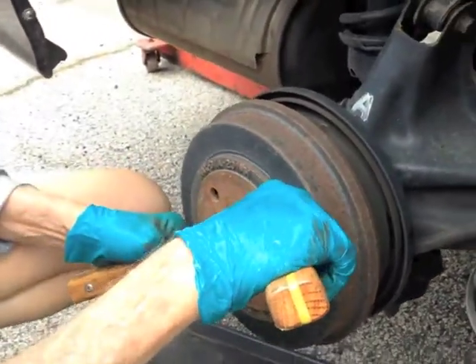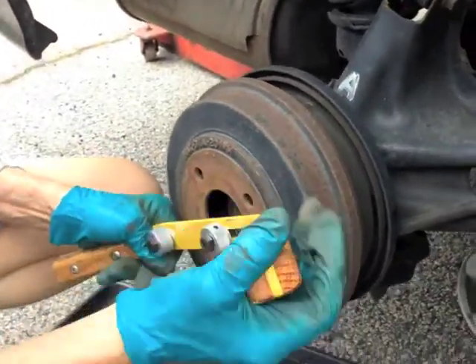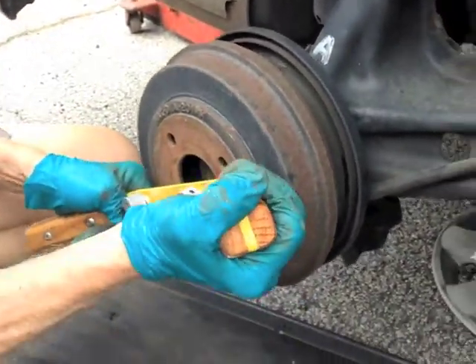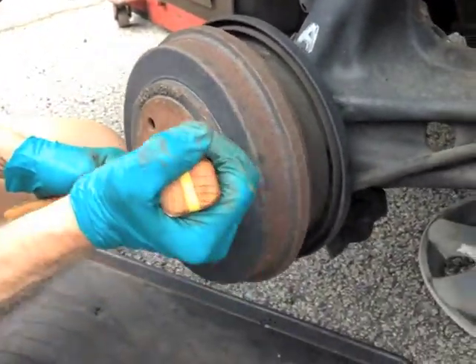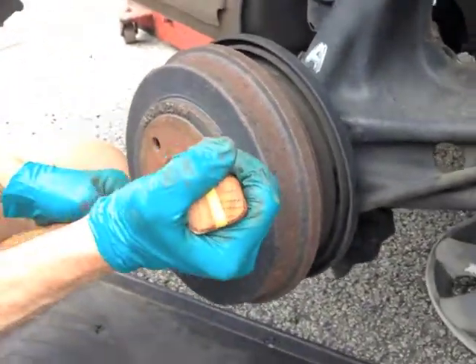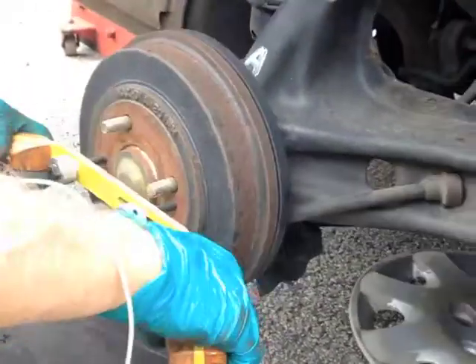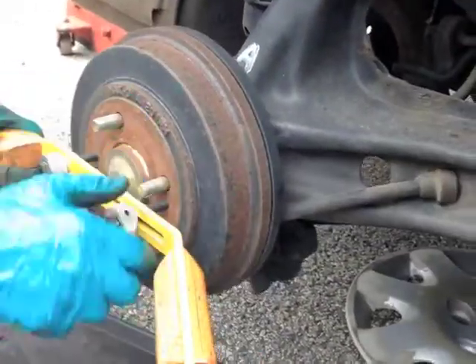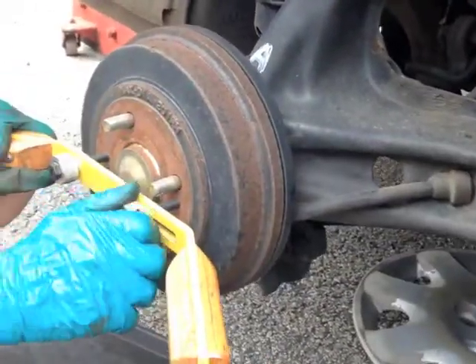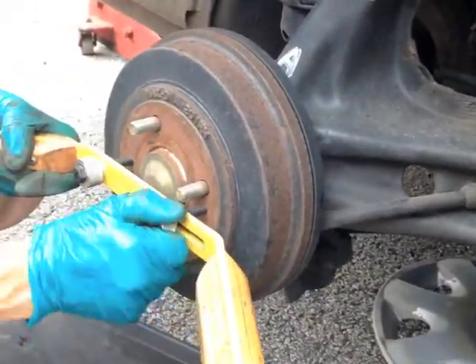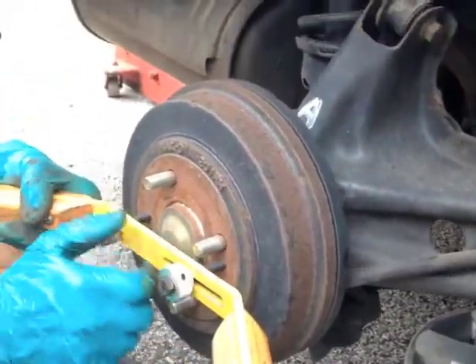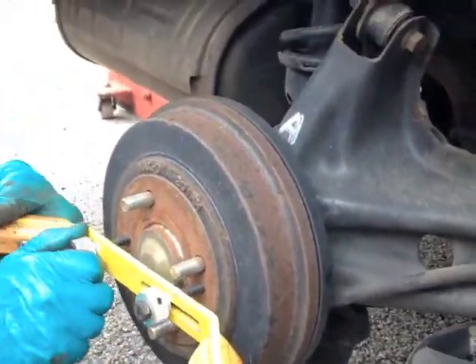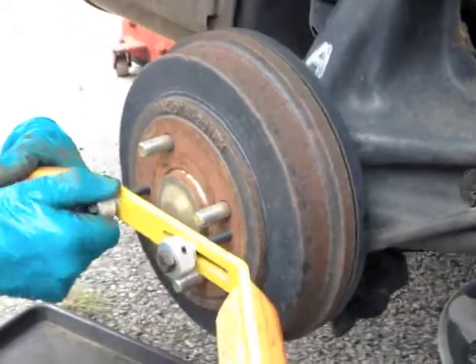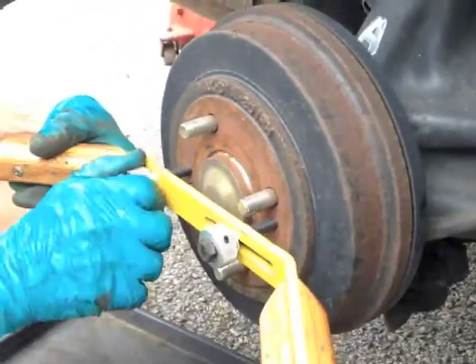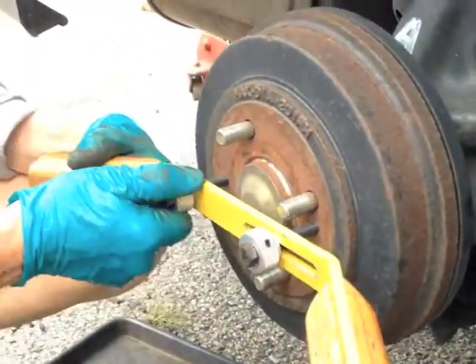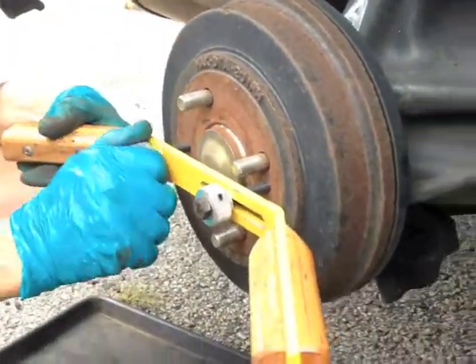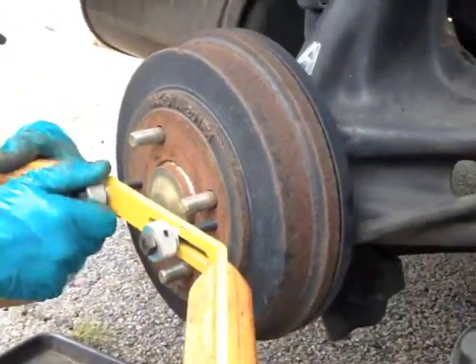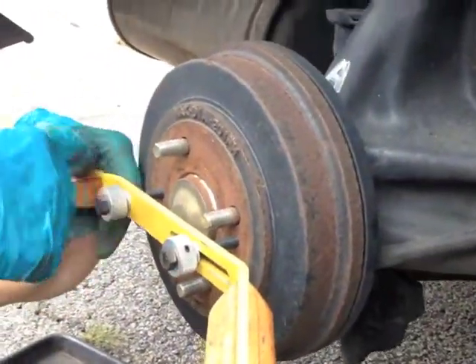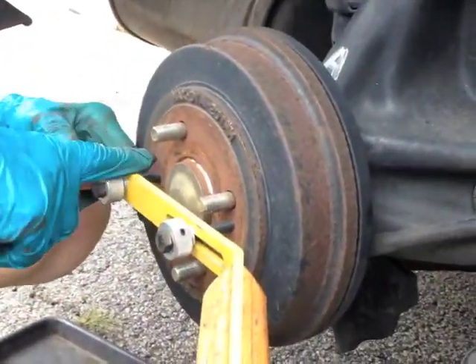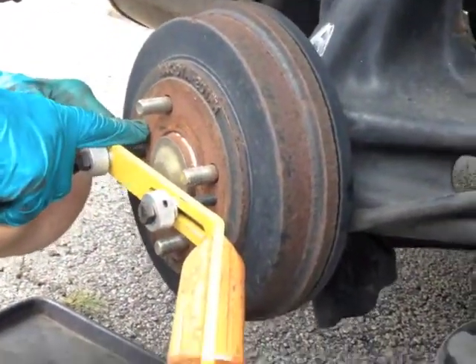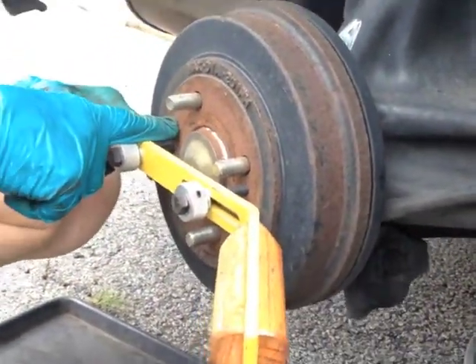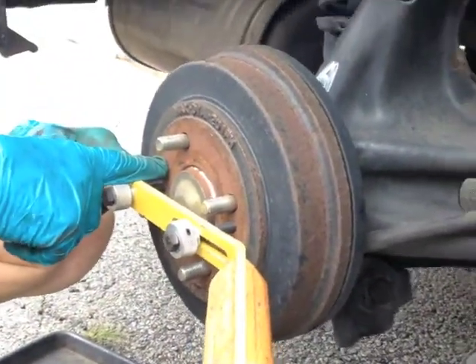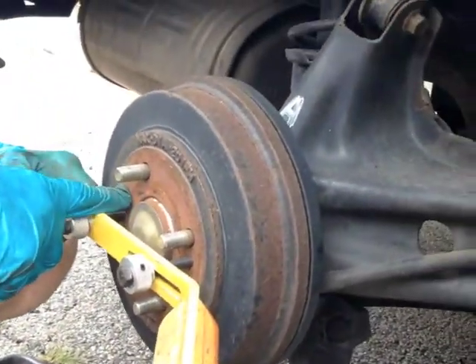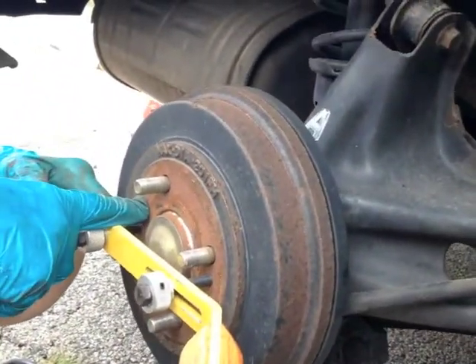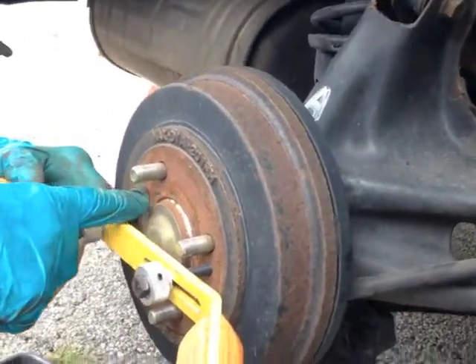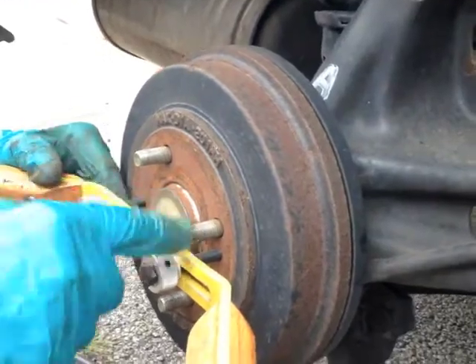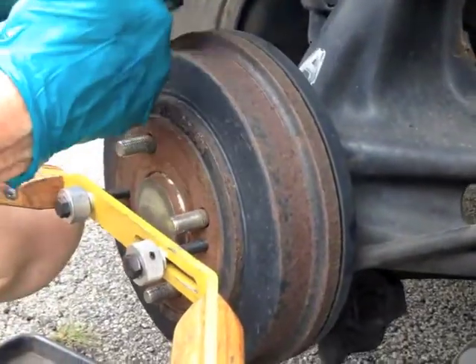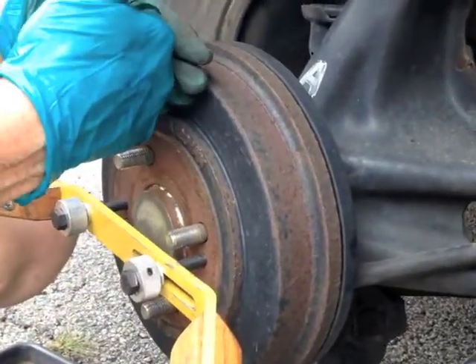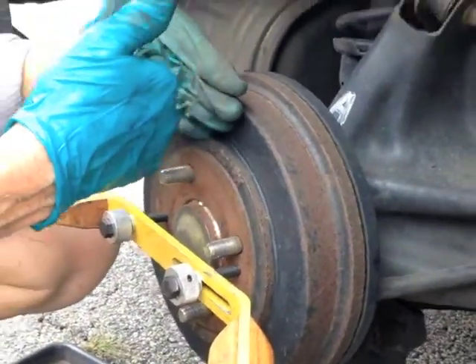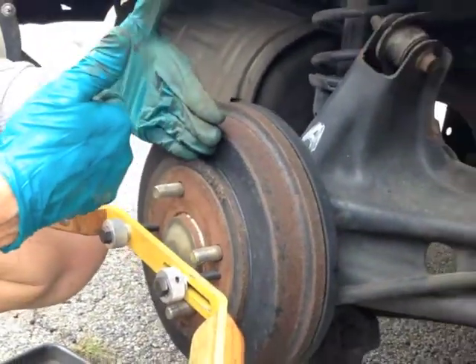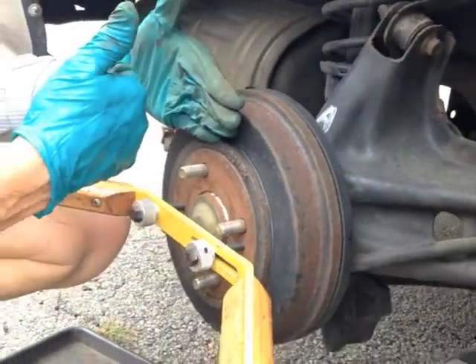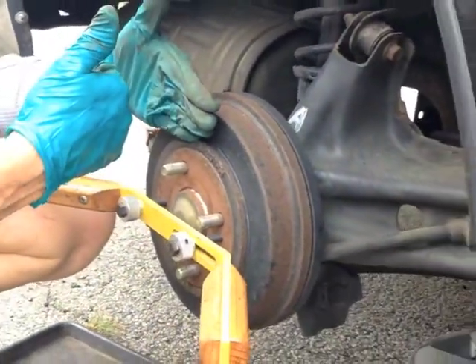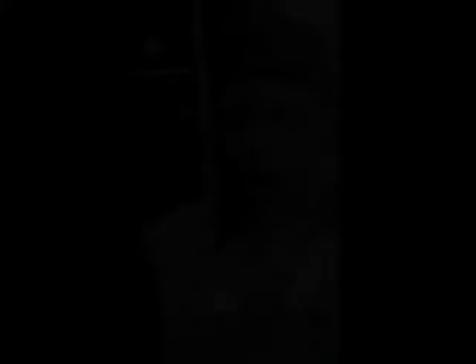The other technique is to use these screws to hit up against the hub and force the two surfaces apart.